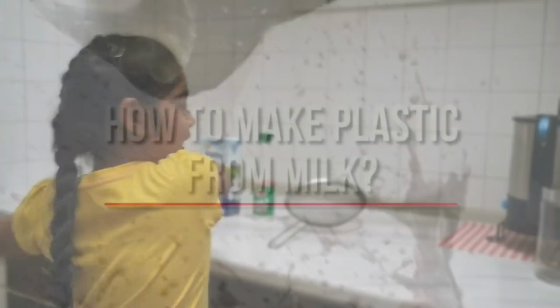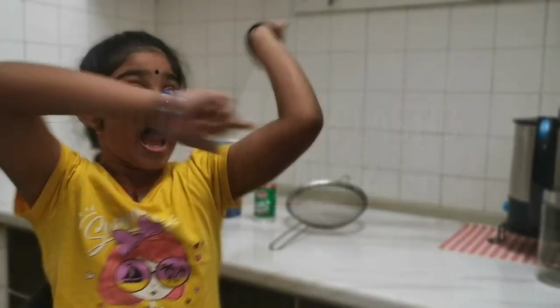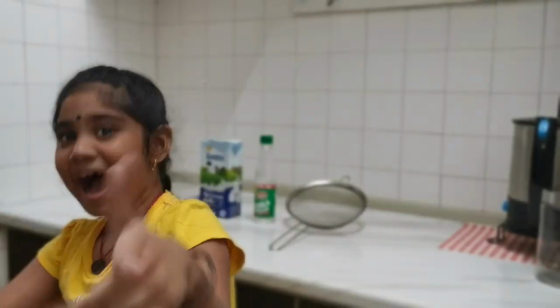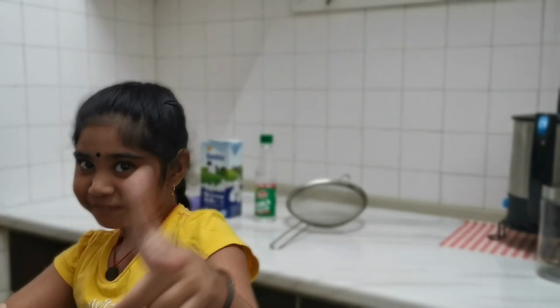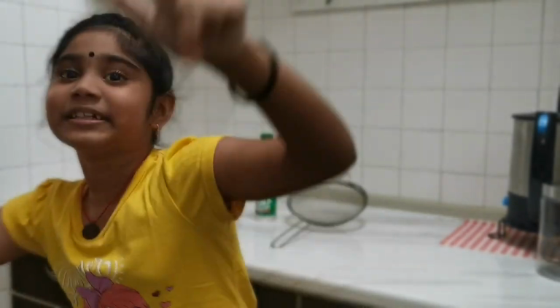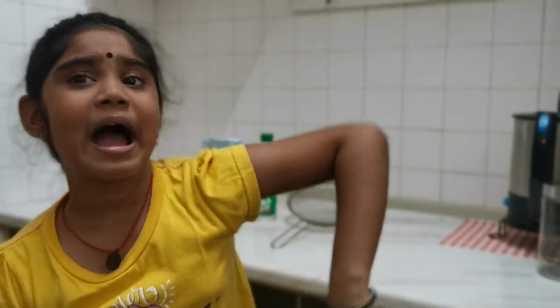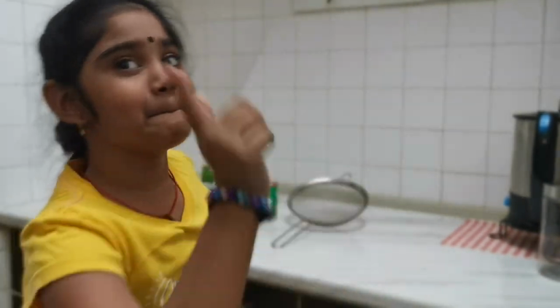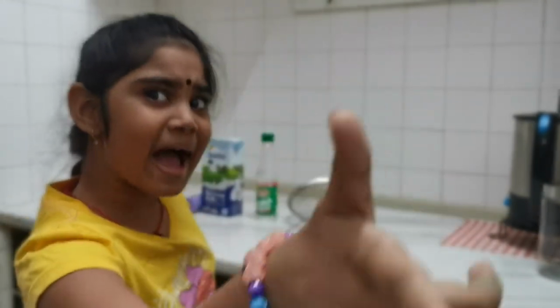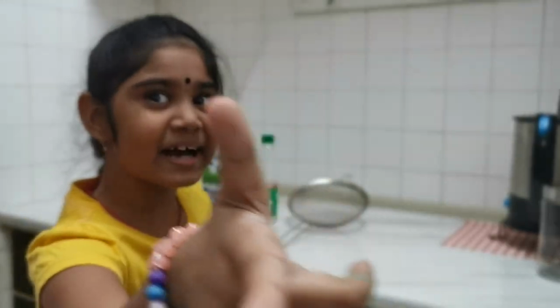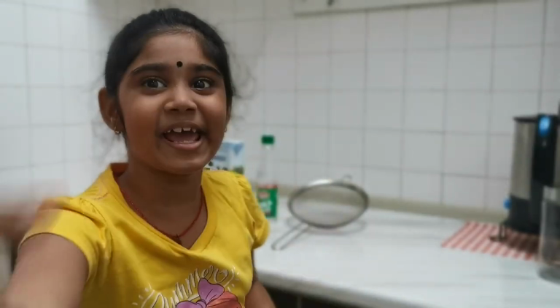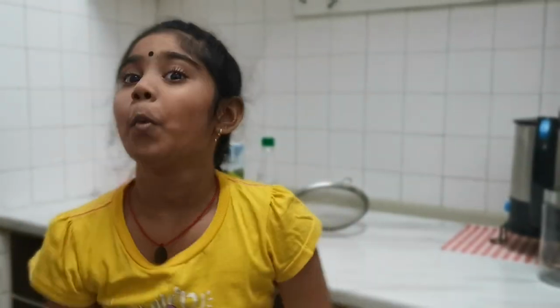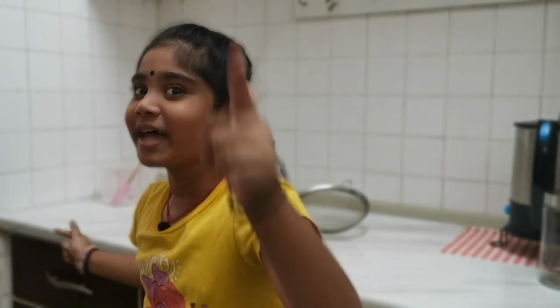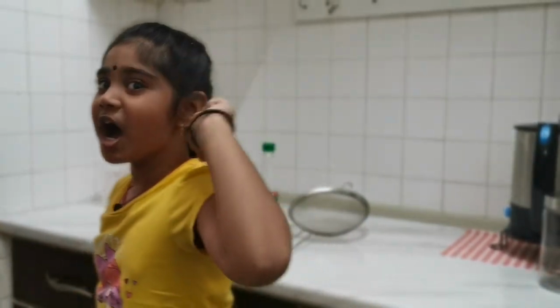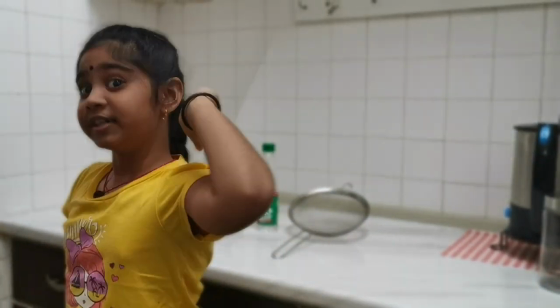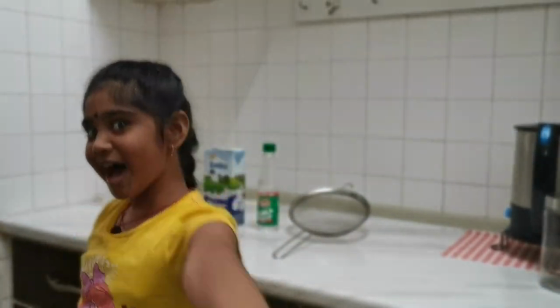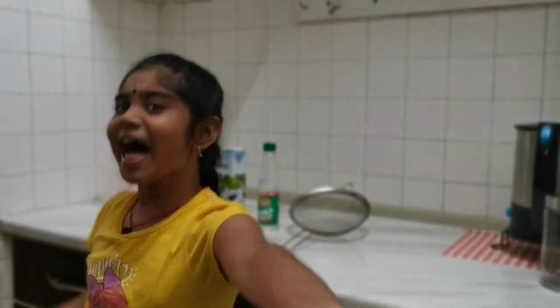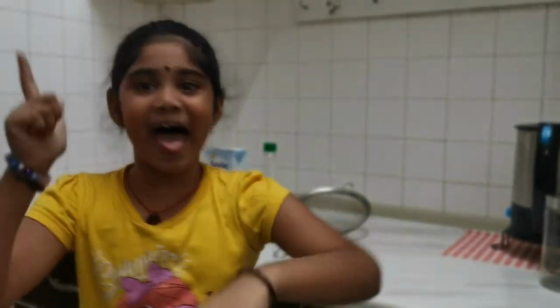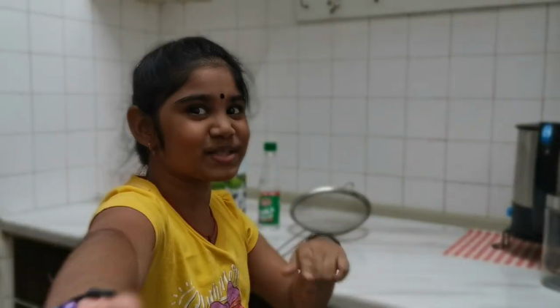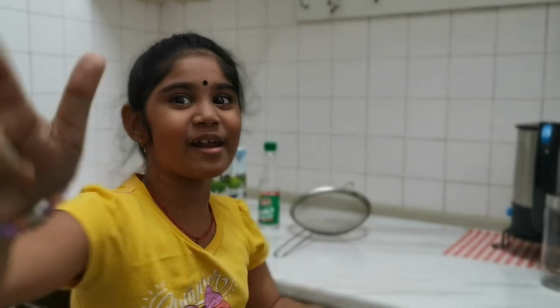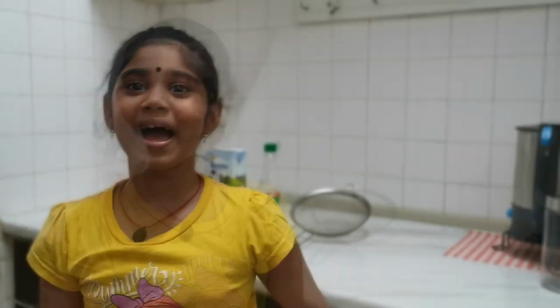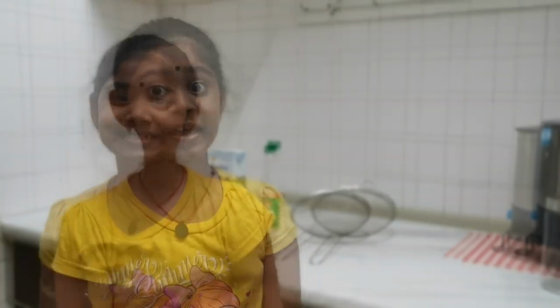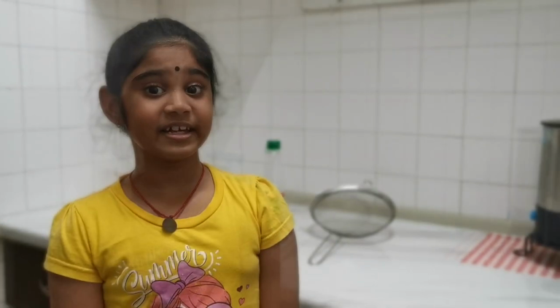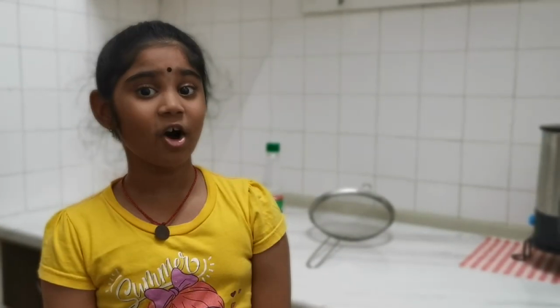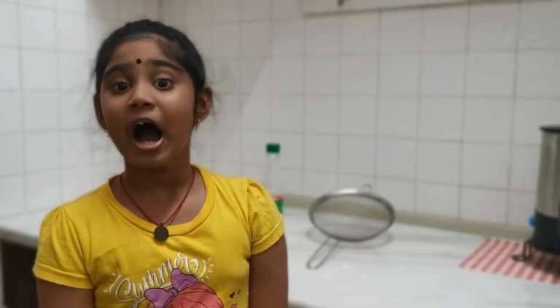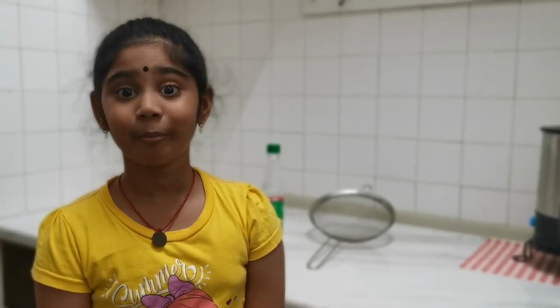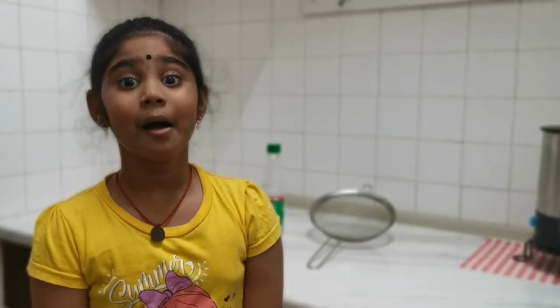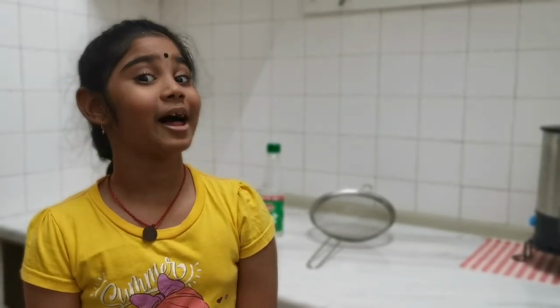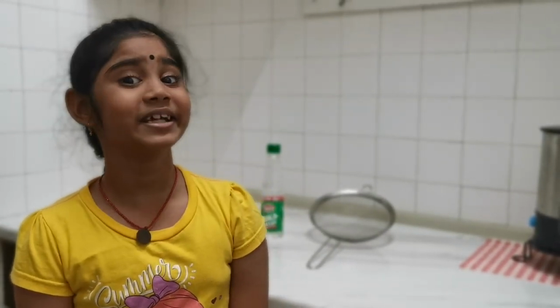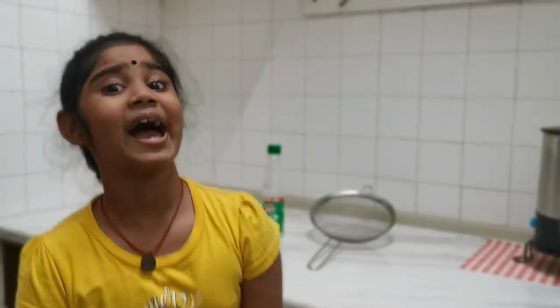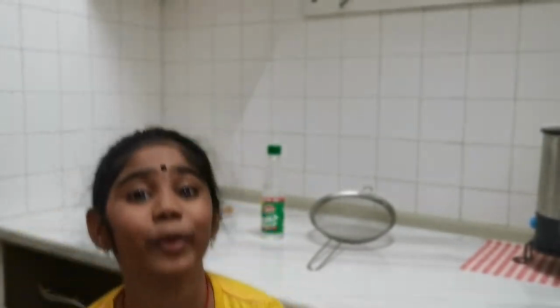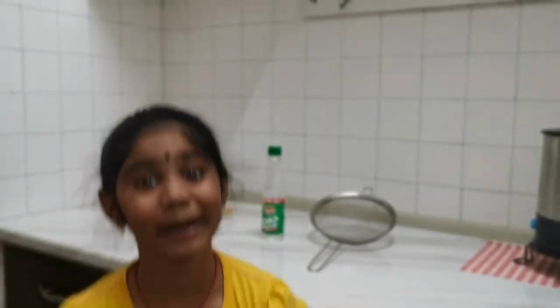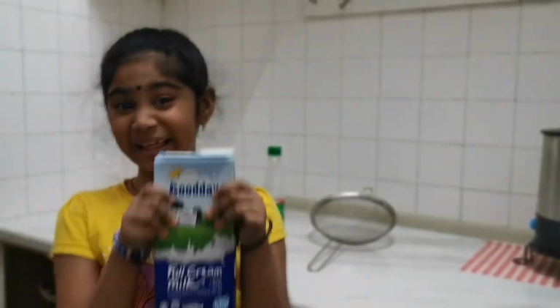Hi friends, I'm back again with another experiment. It's called how to make plastic with milk.